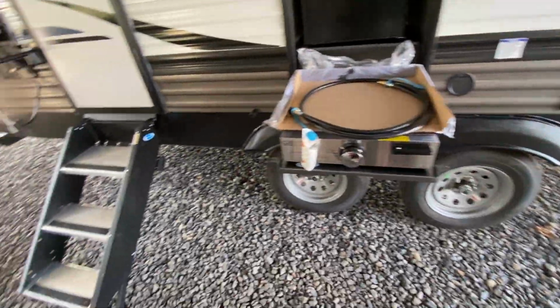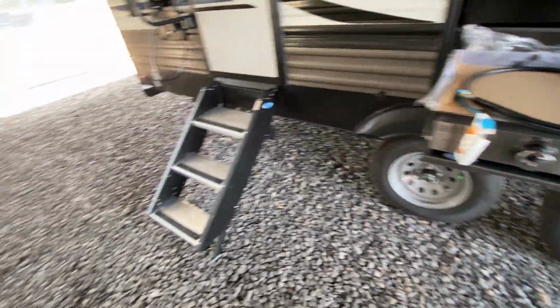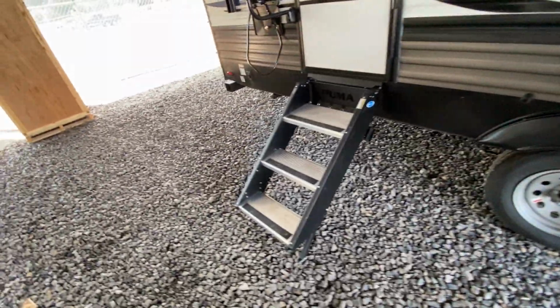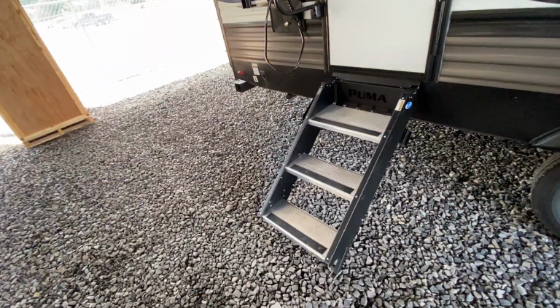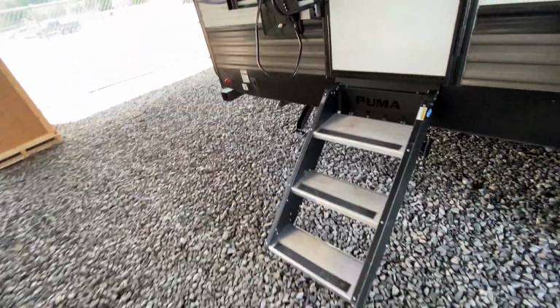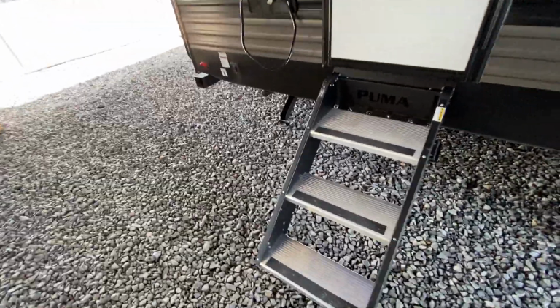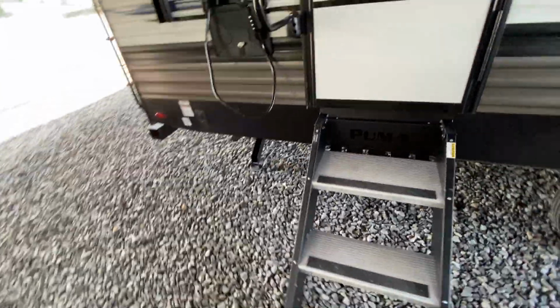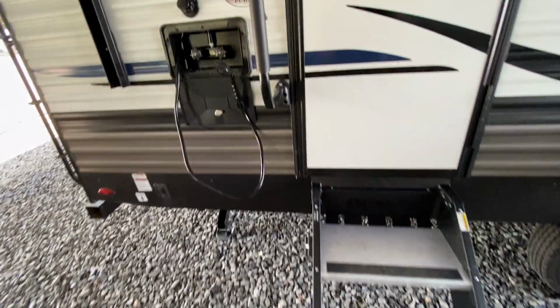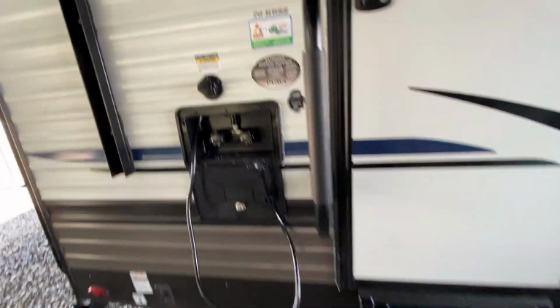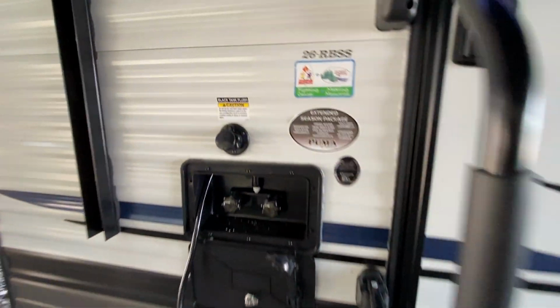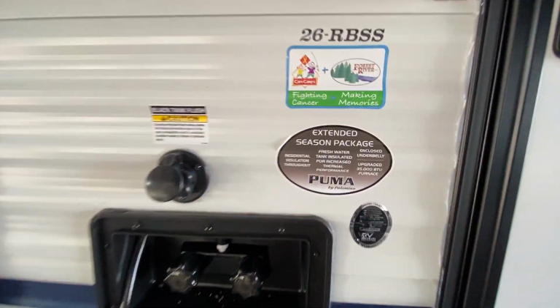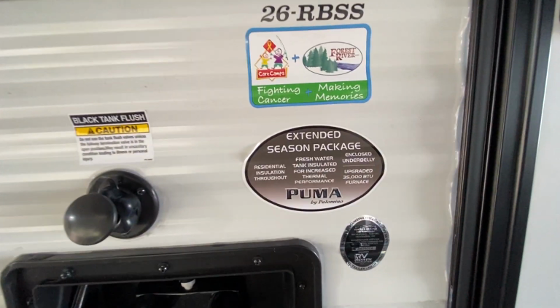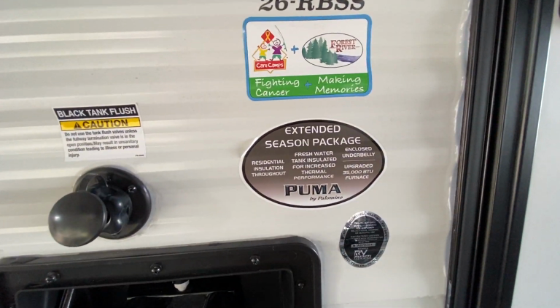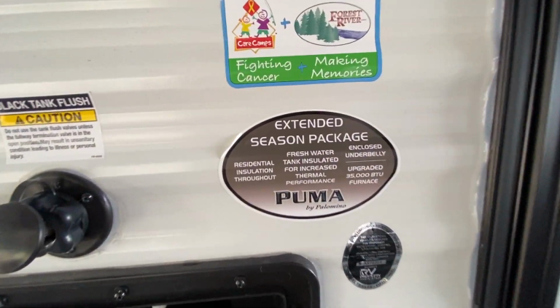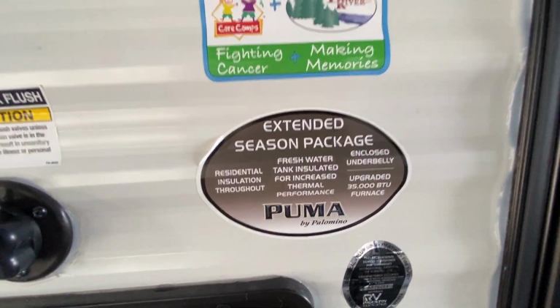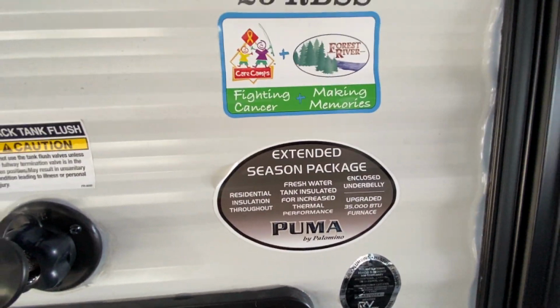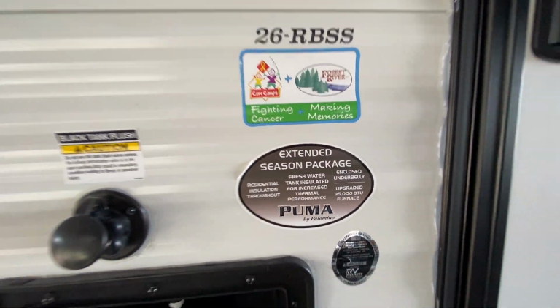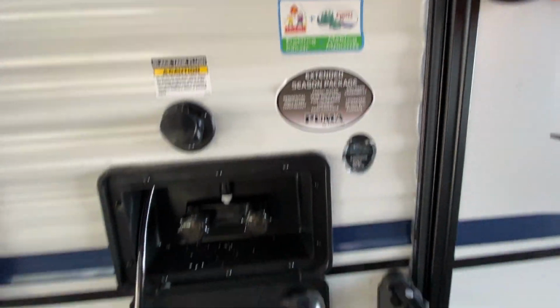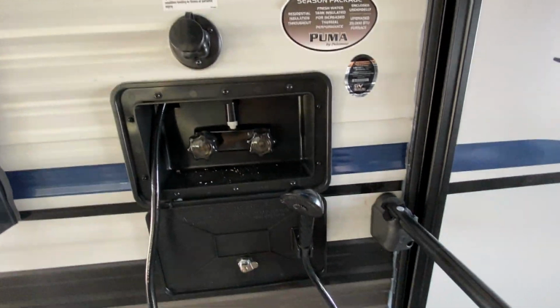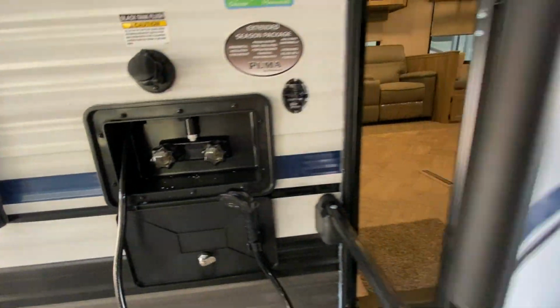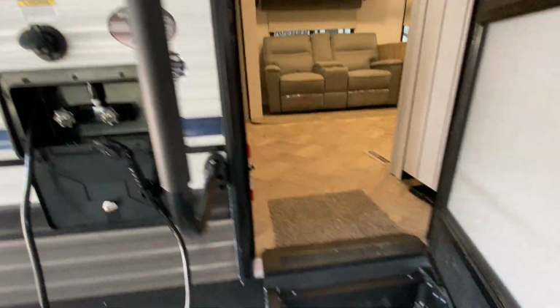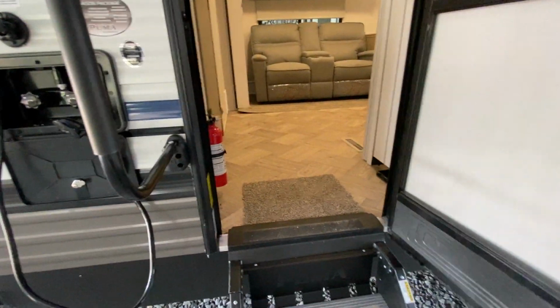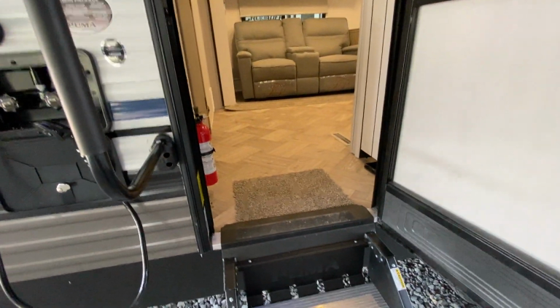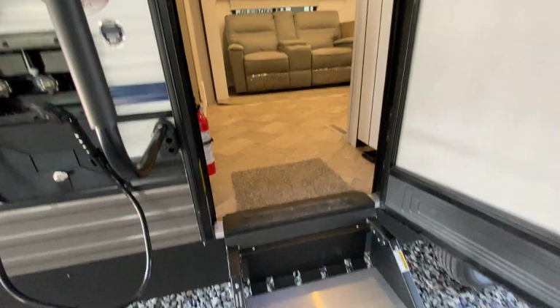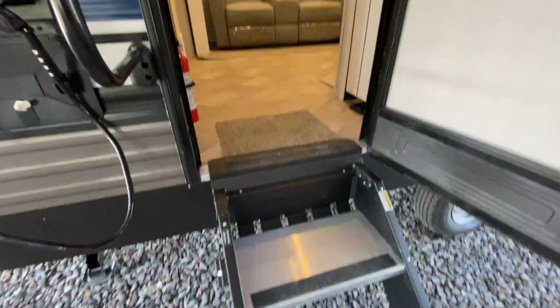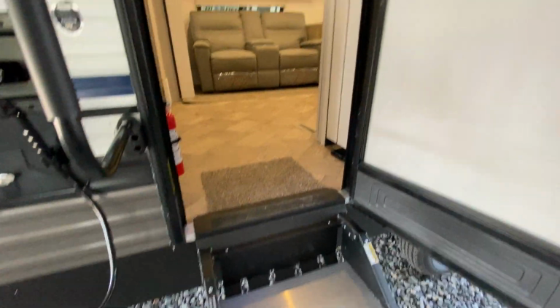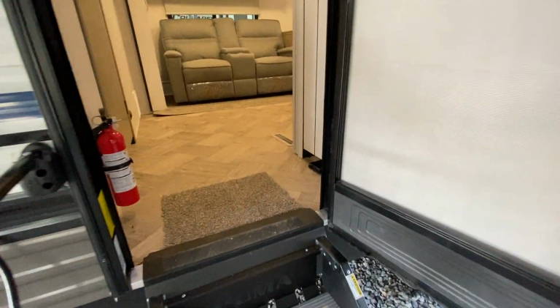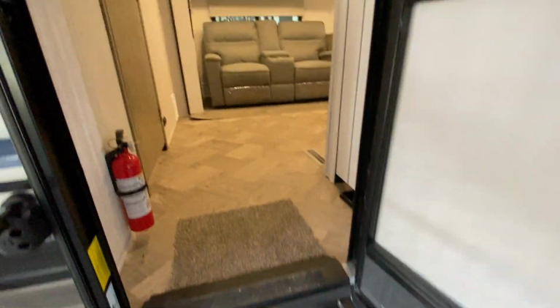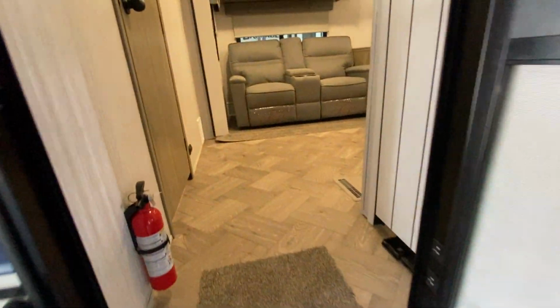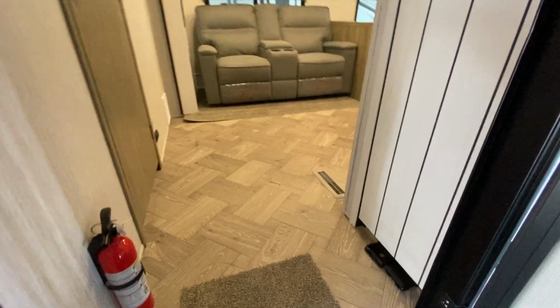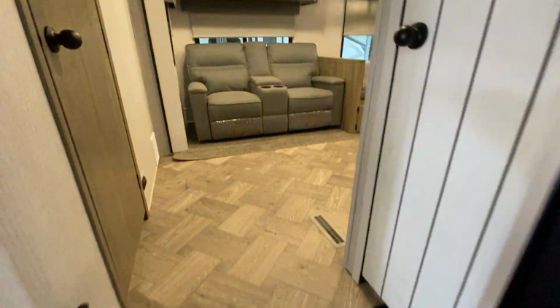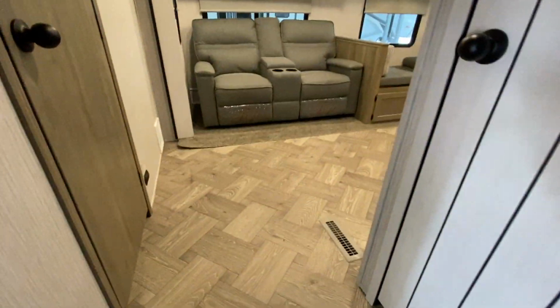I'm going to go ahead and take you inside. This does have the extended season package — that's one thing that we like to bring in when we bring the Pumas in. Extra insulation, and just a real nice couples coach.